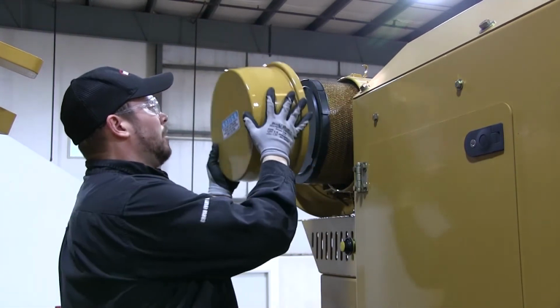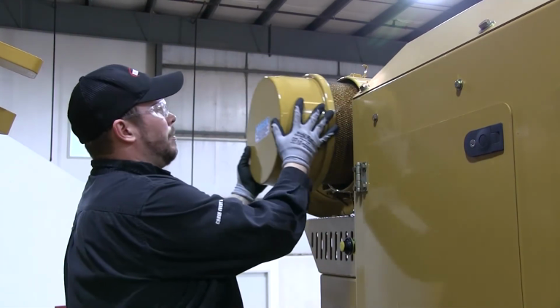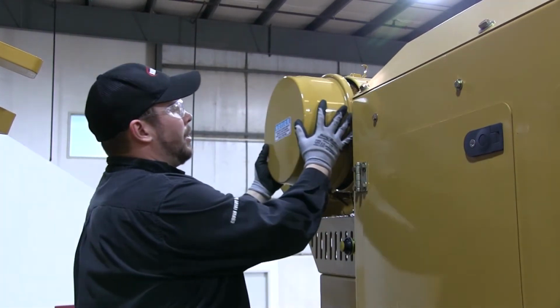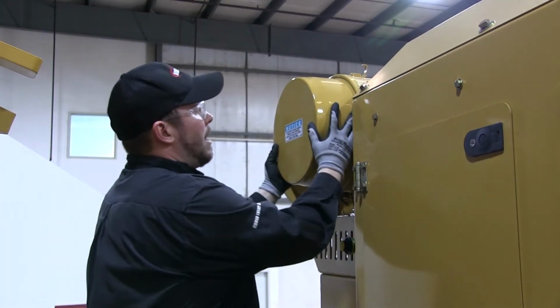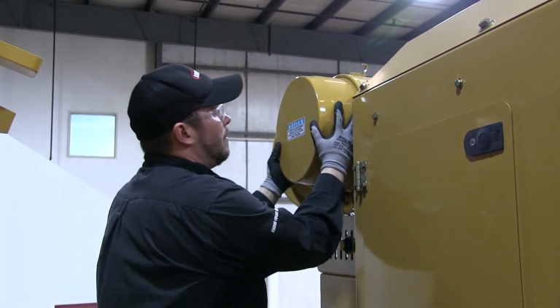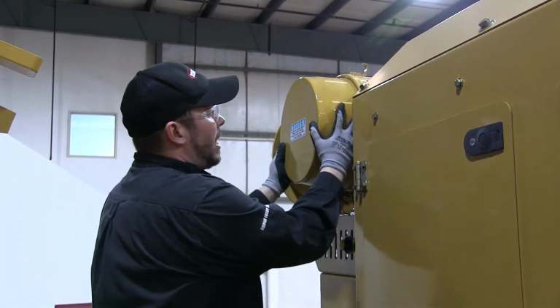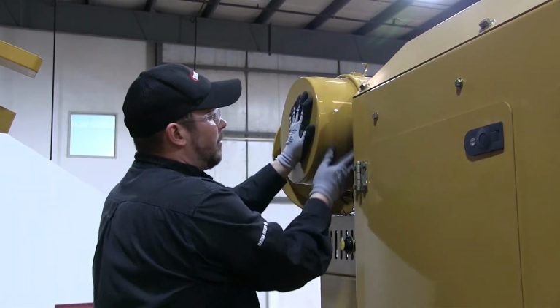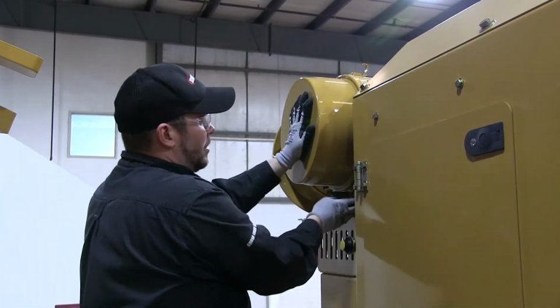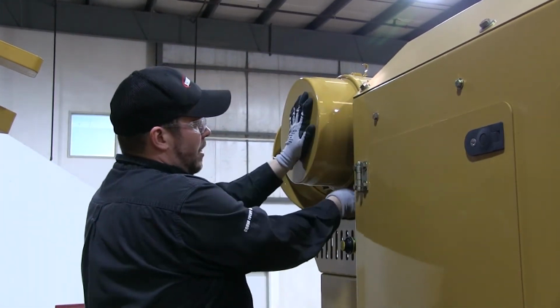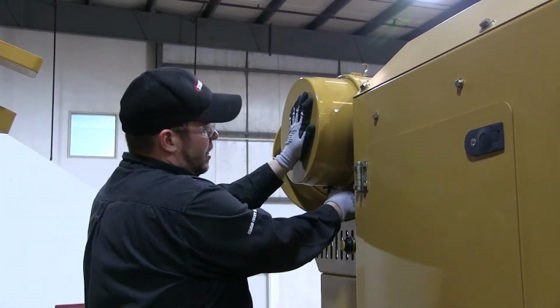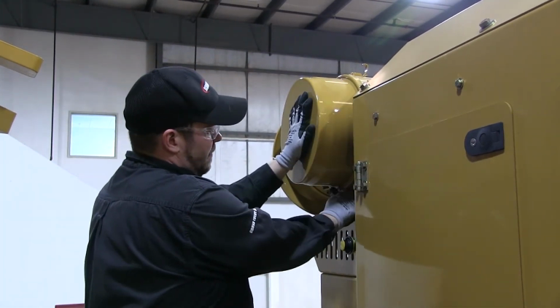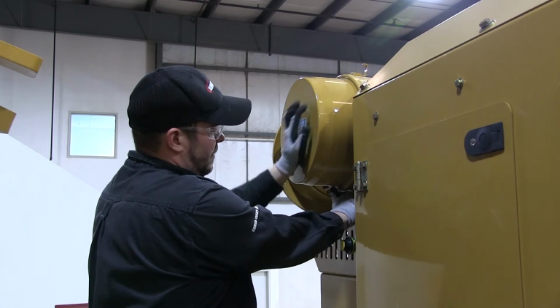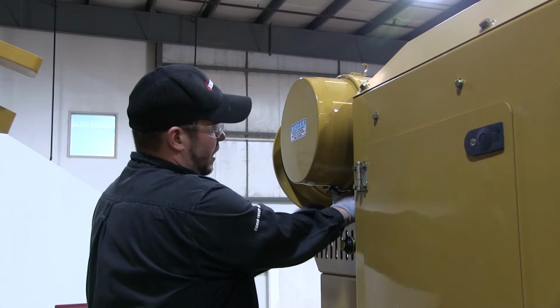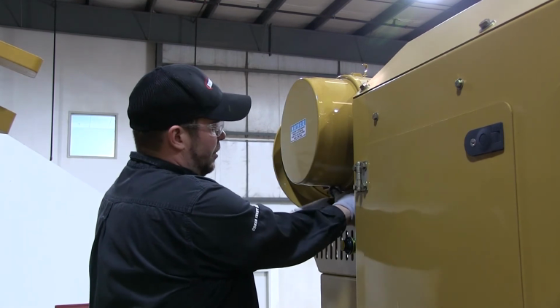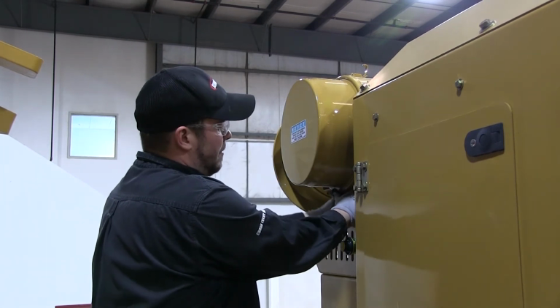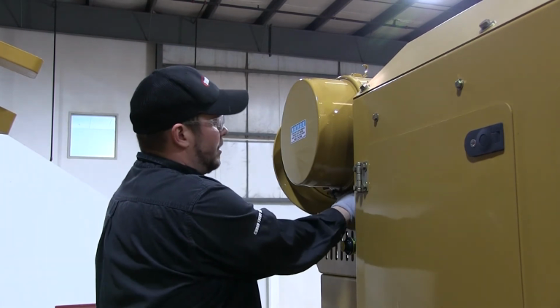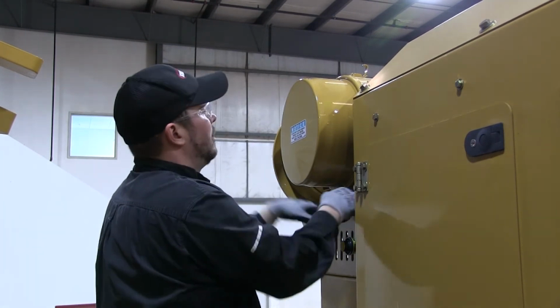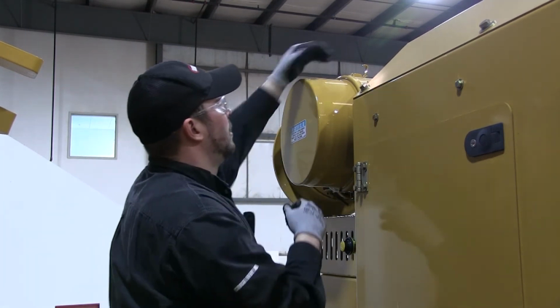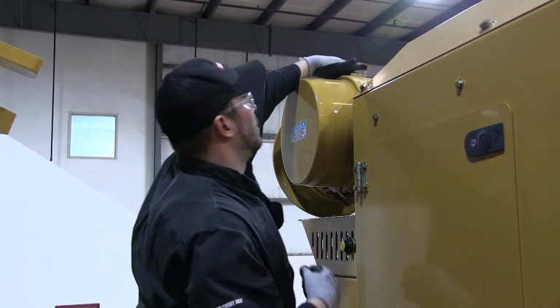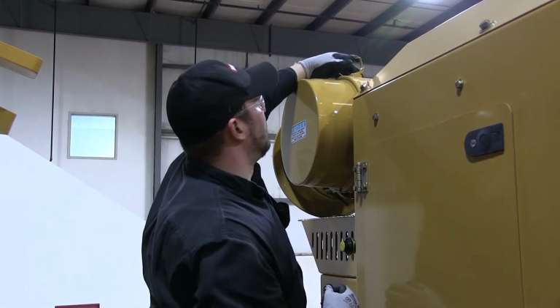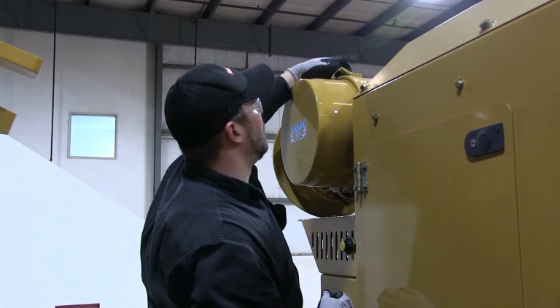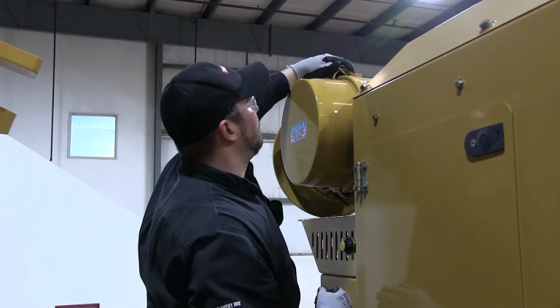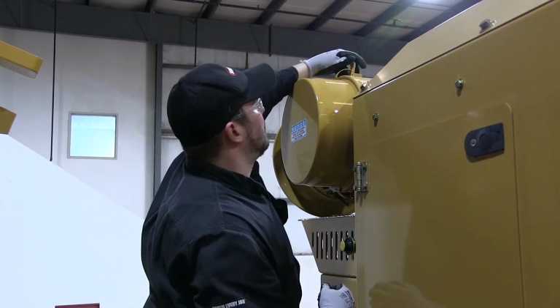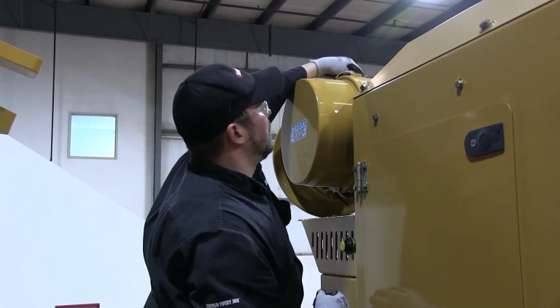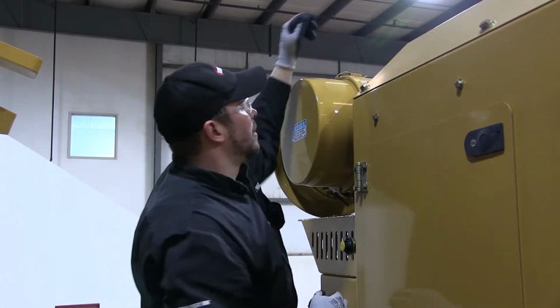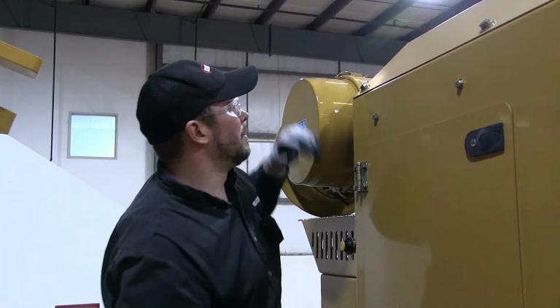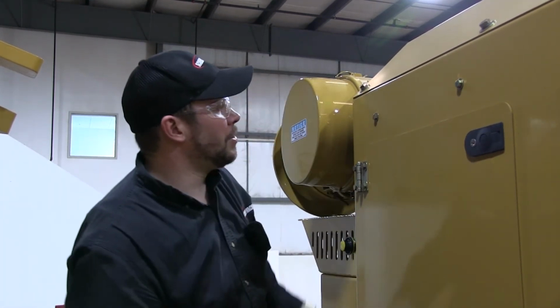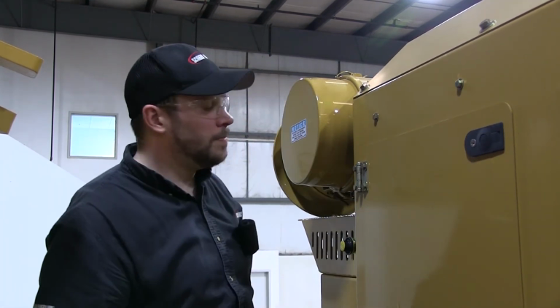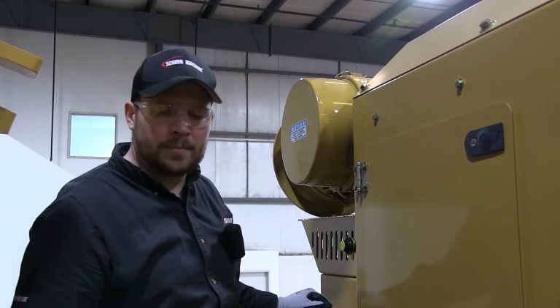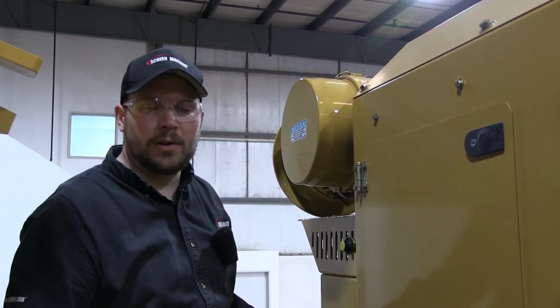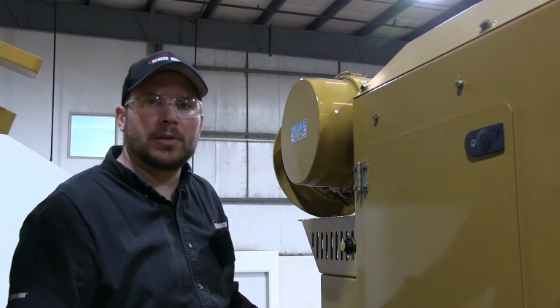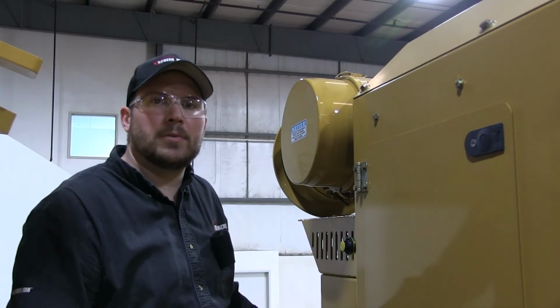Go ahead and put your cap back over just the way it was, take your two clips, clip the one, clip the two, now you're all good to go.